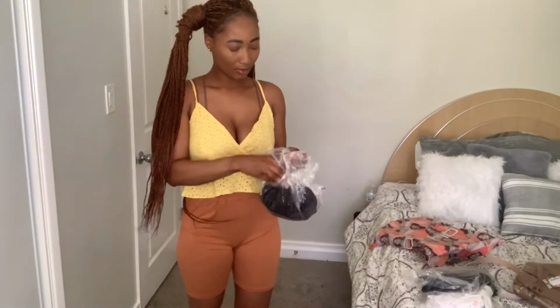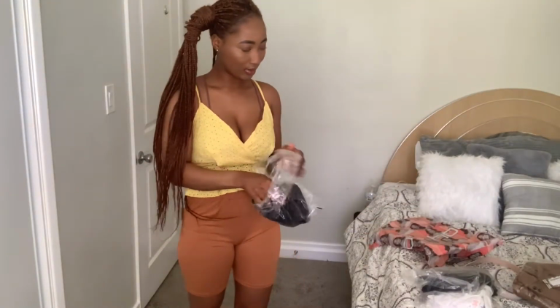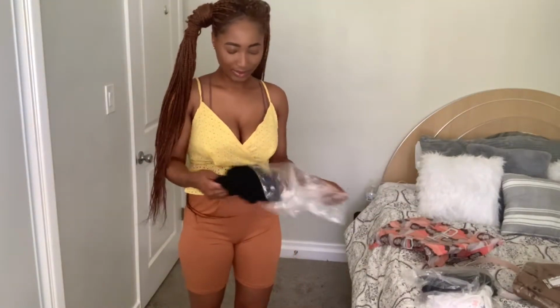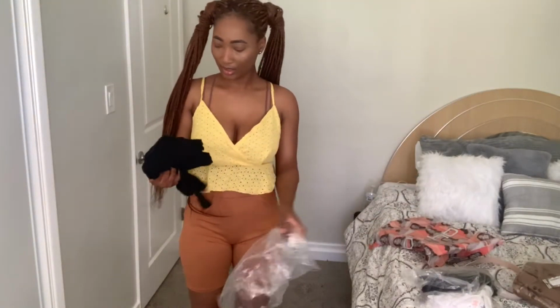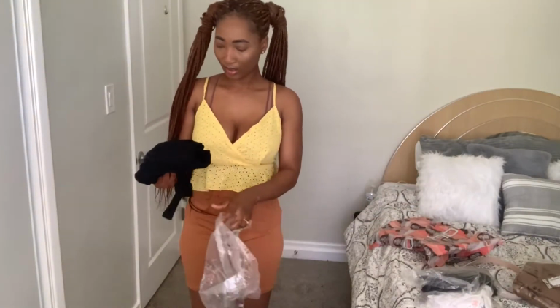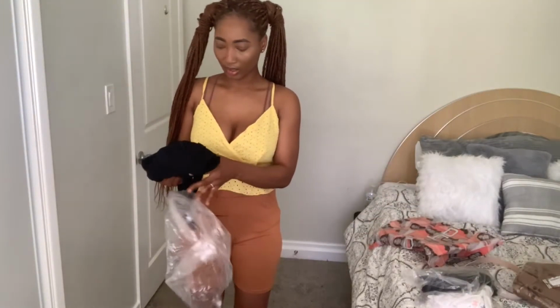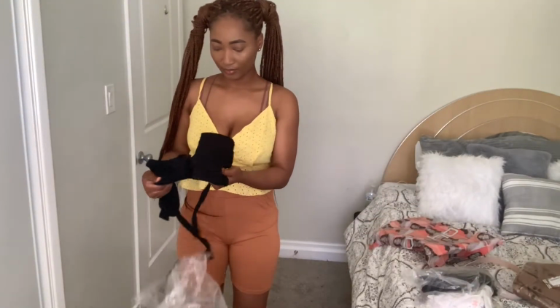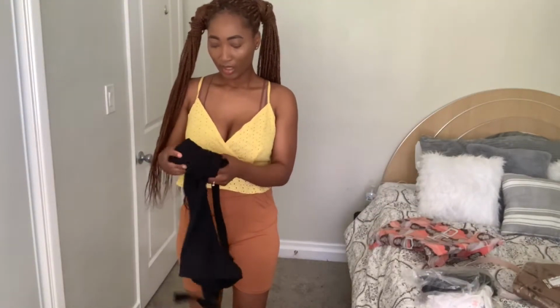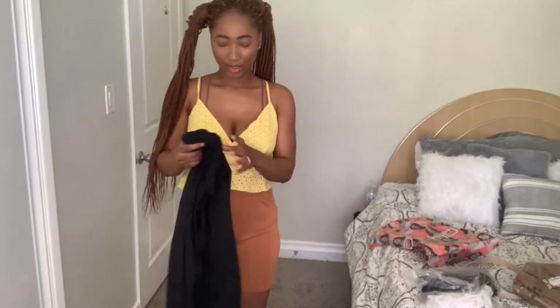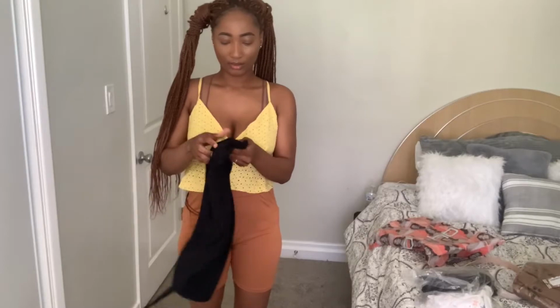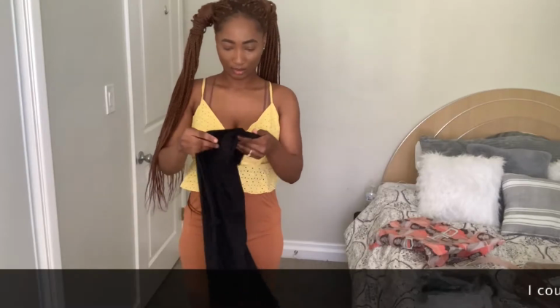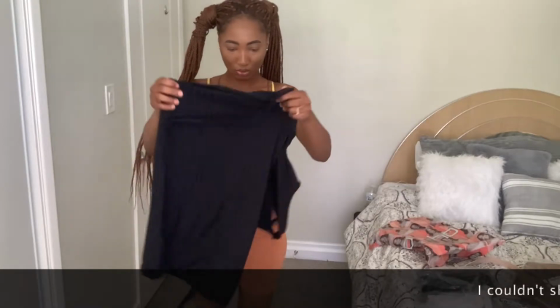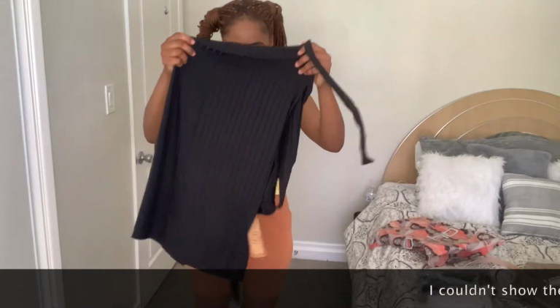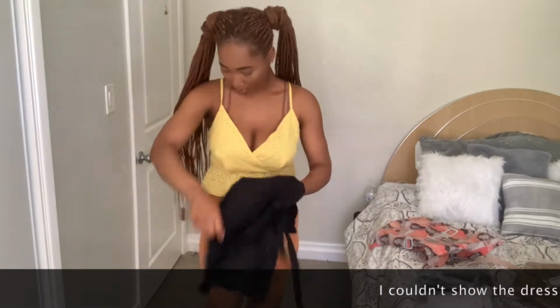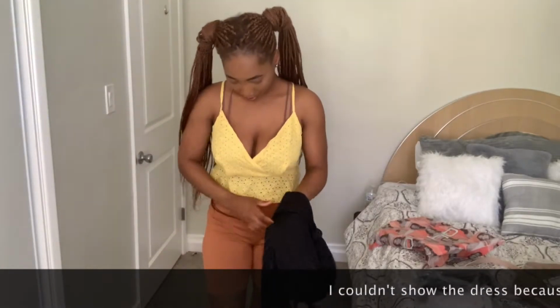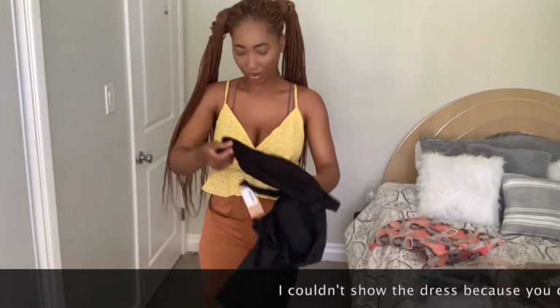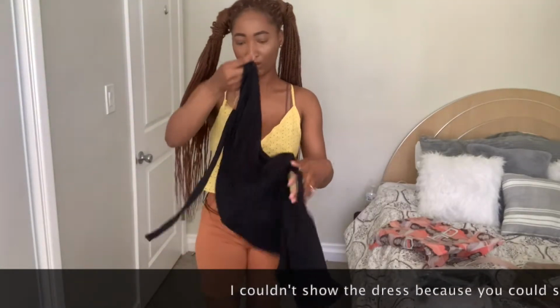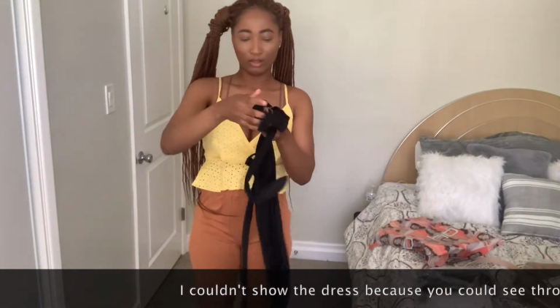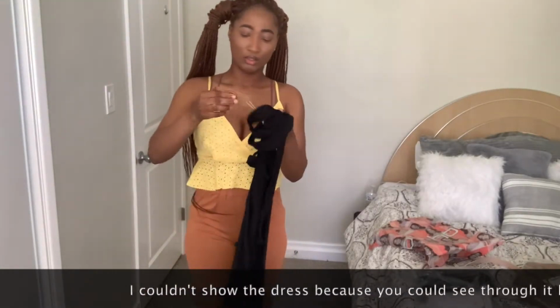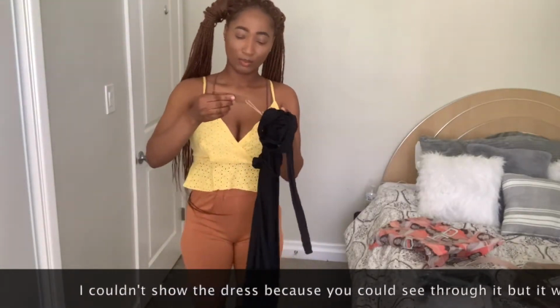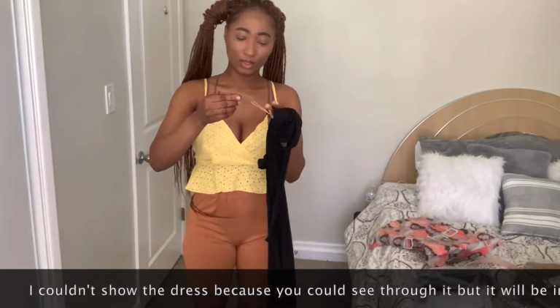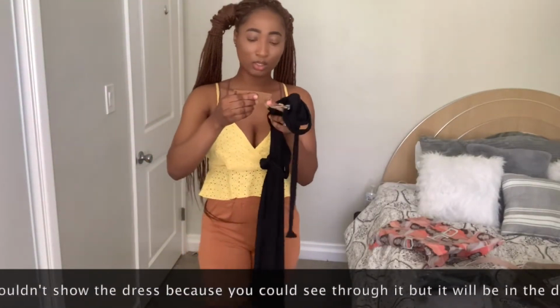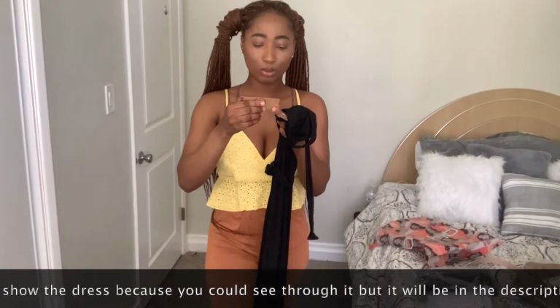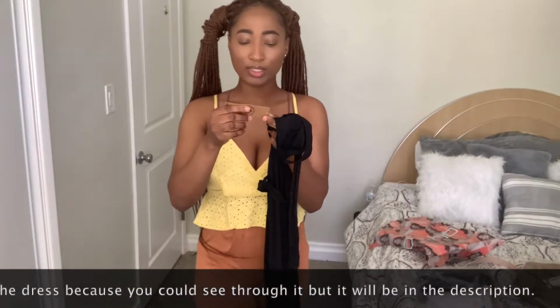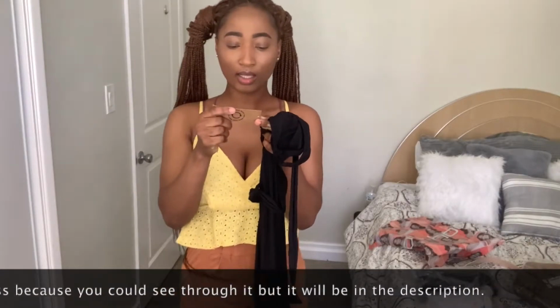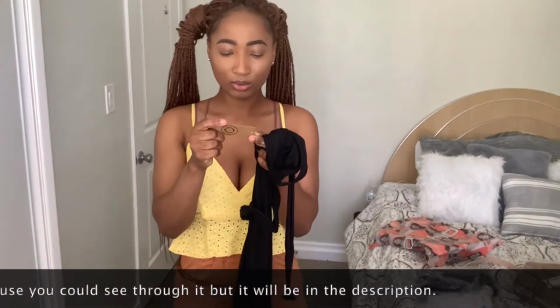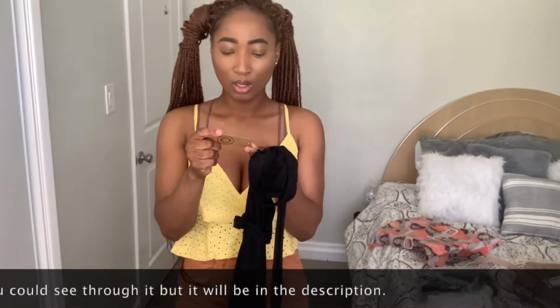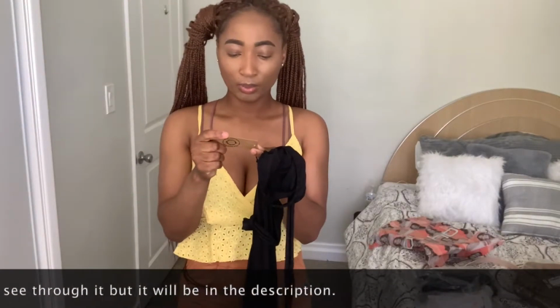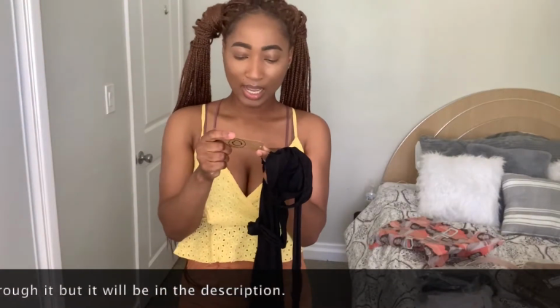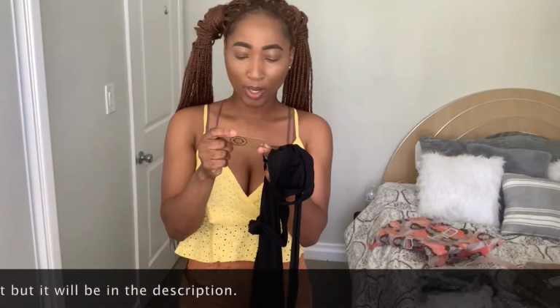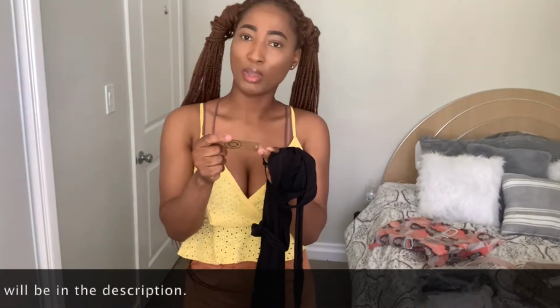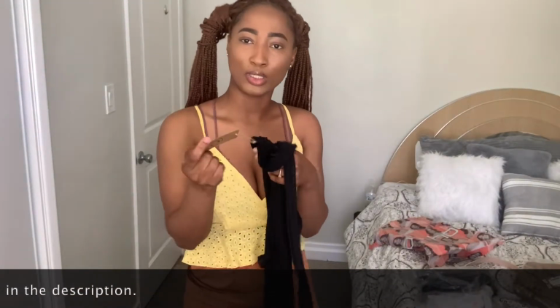The next thing that I got is this dress. What is it called again? This is called the Recycled Riptide Waist Mini Dress.